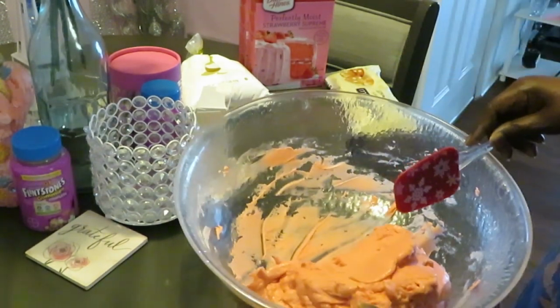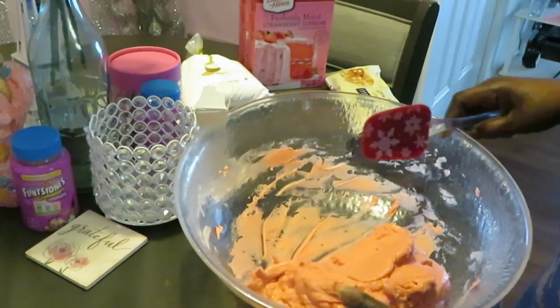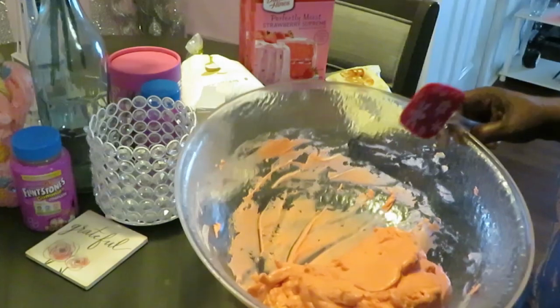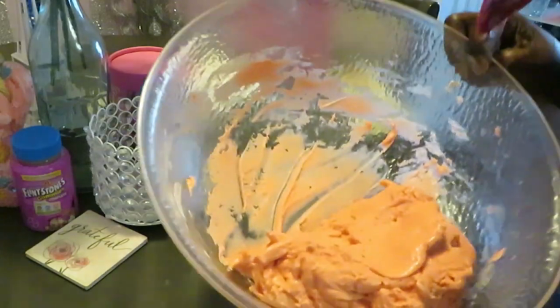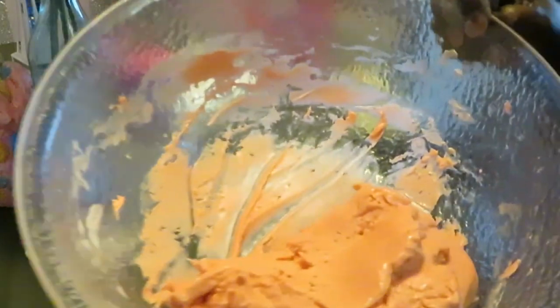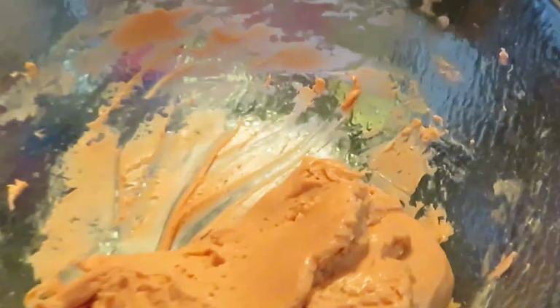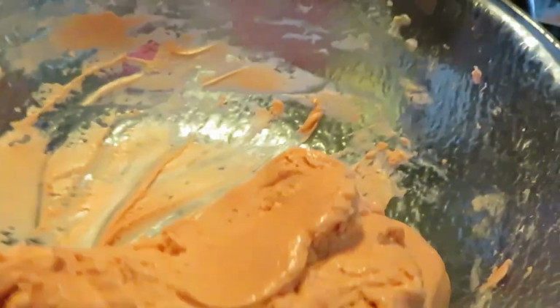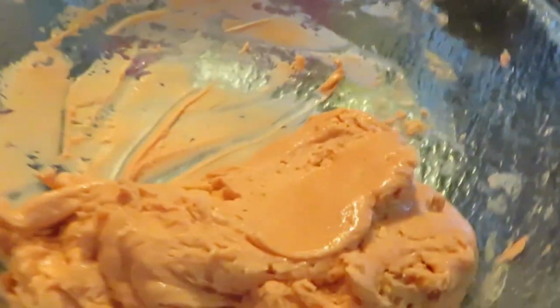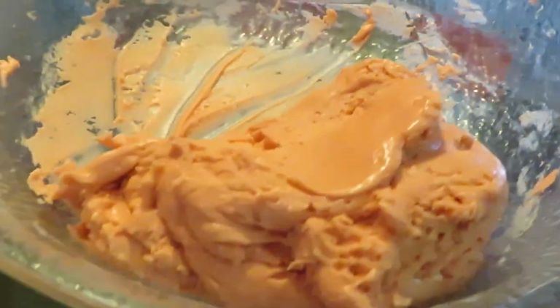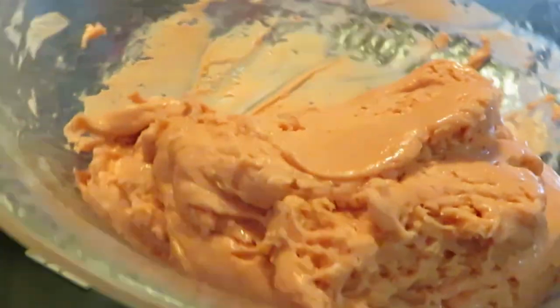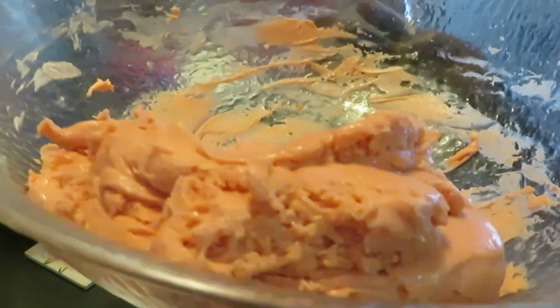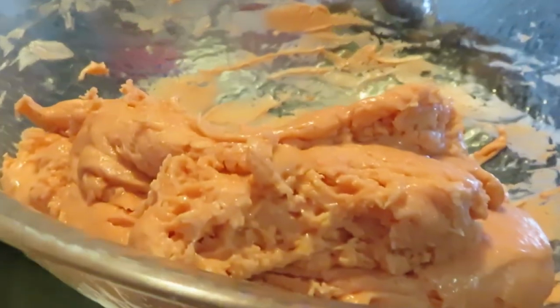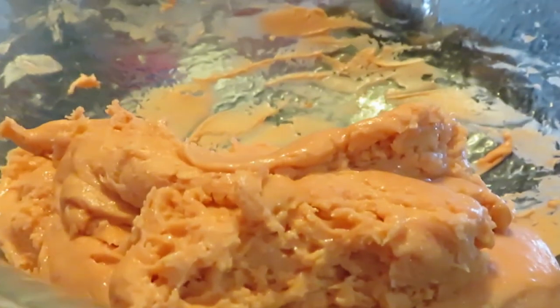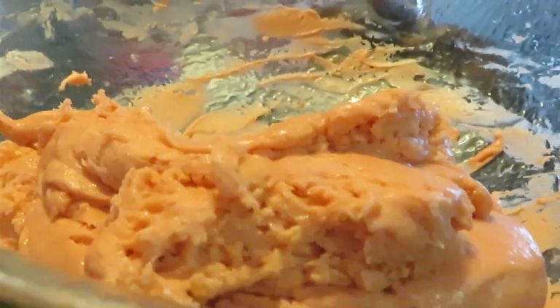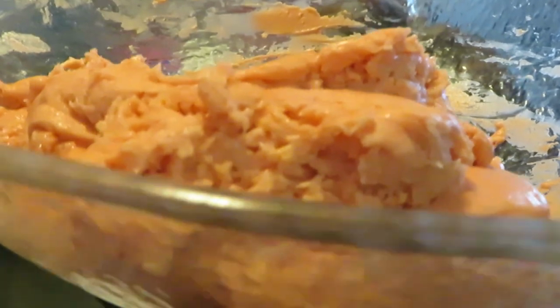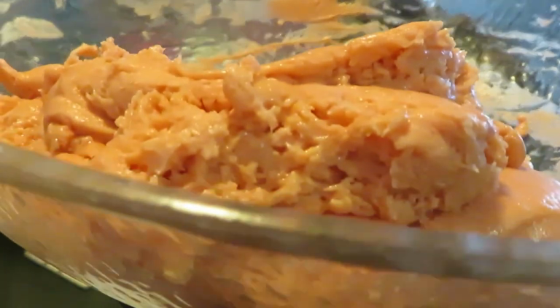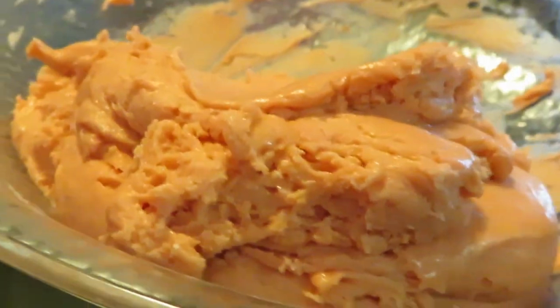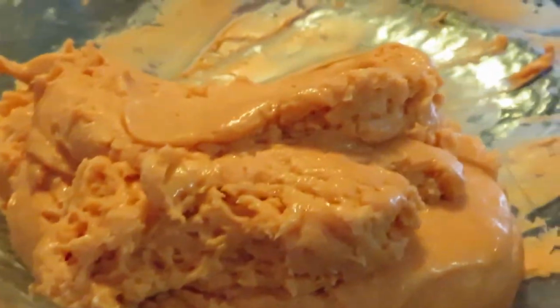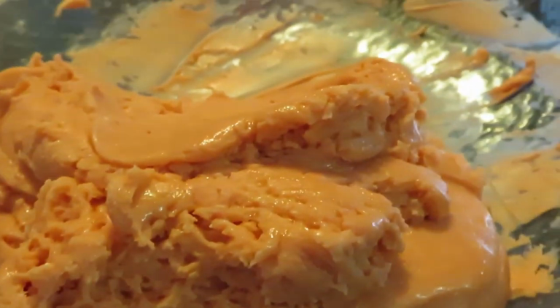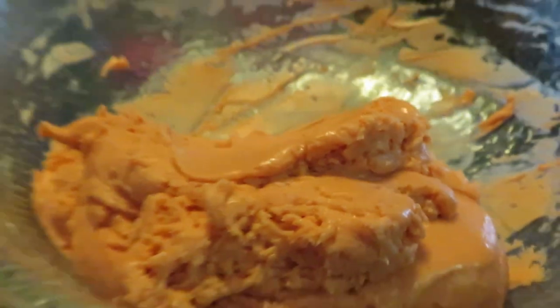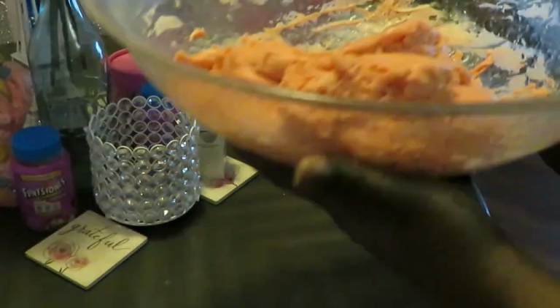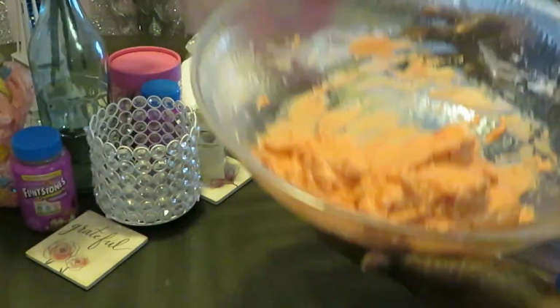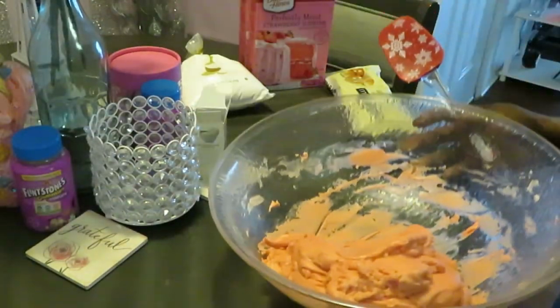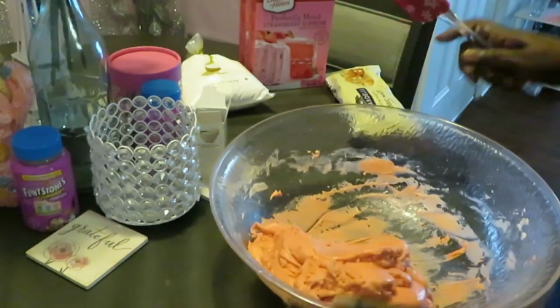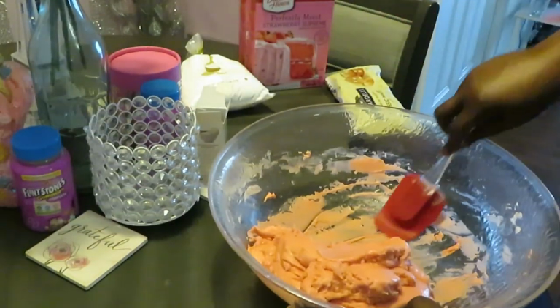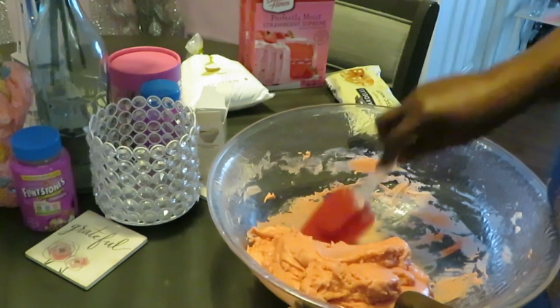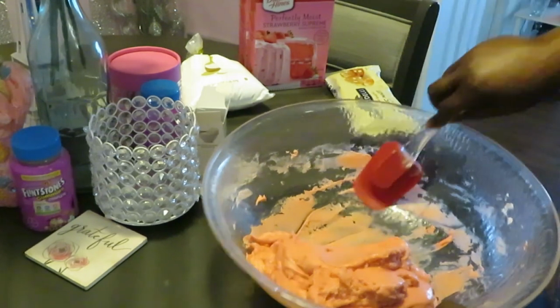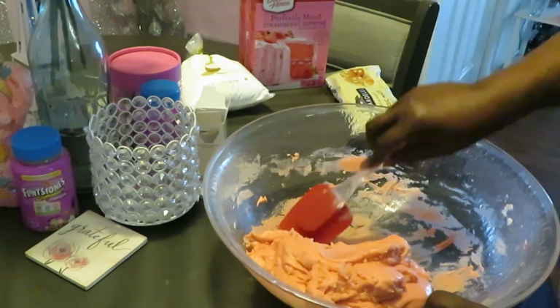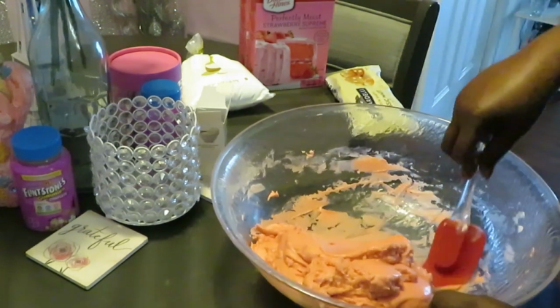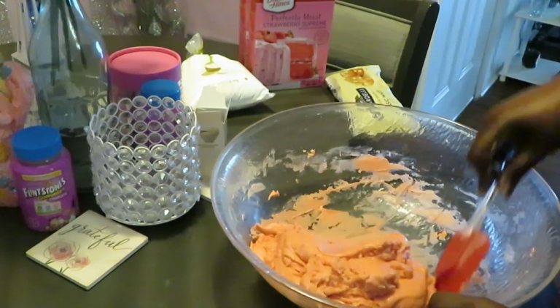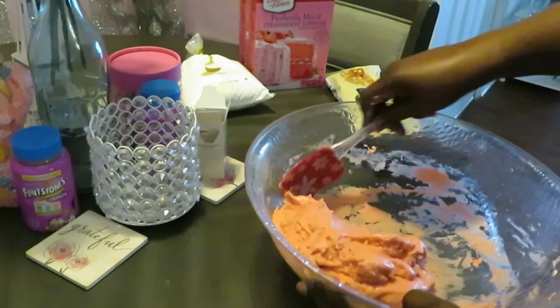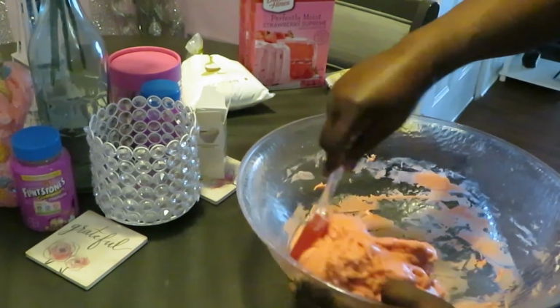Let me give y'all a close look at that strawberry mix. Doesn't that look good? I wish y'all could smell it - but y'all know what strawberry smells like, that's exactly what it smells like.